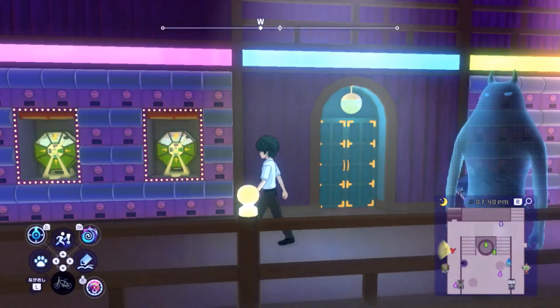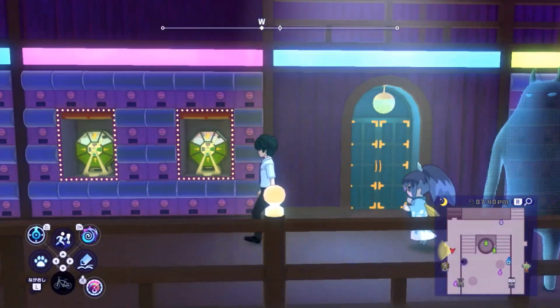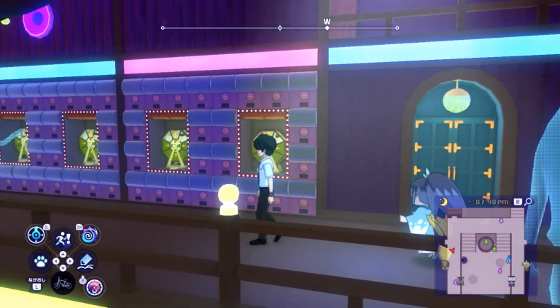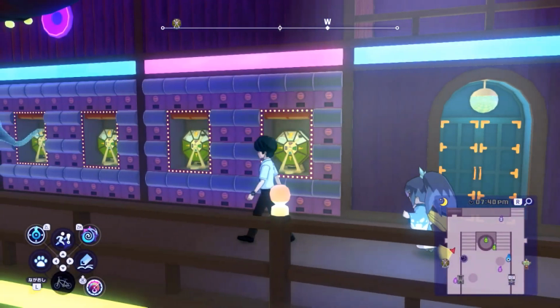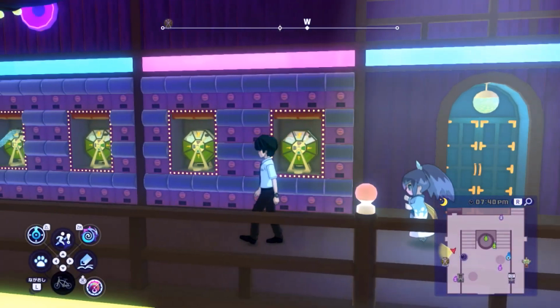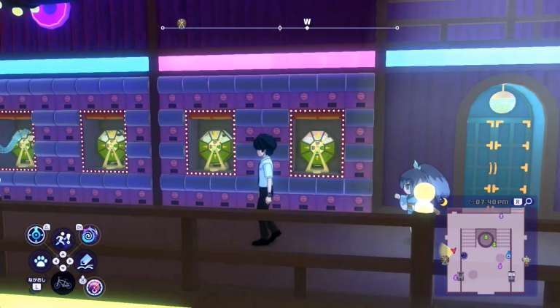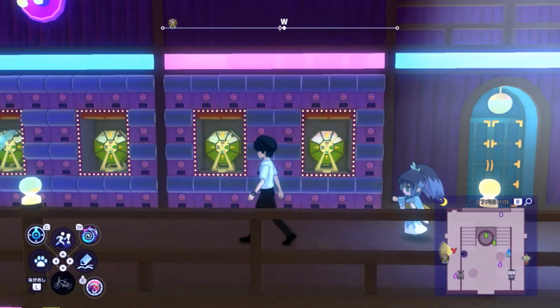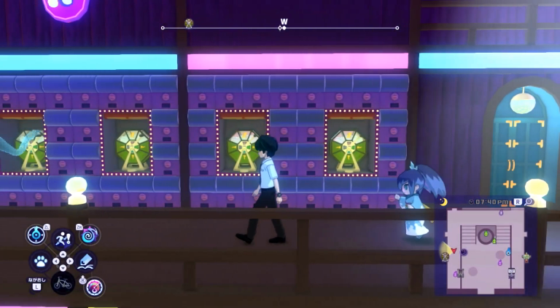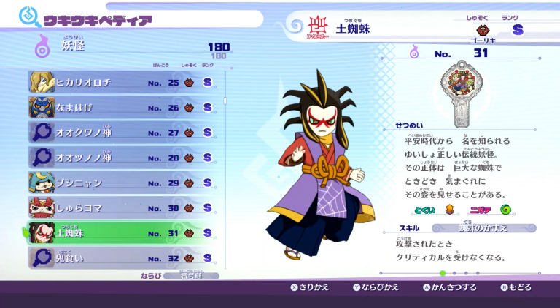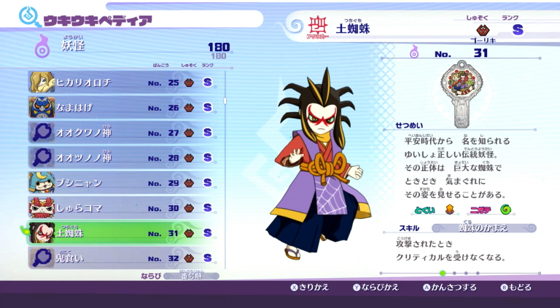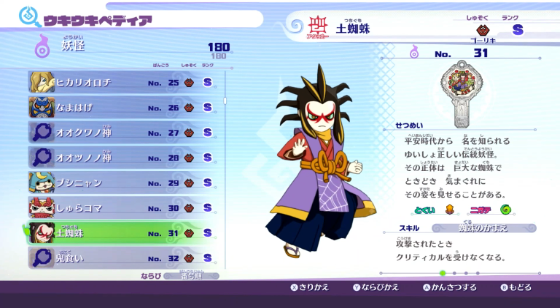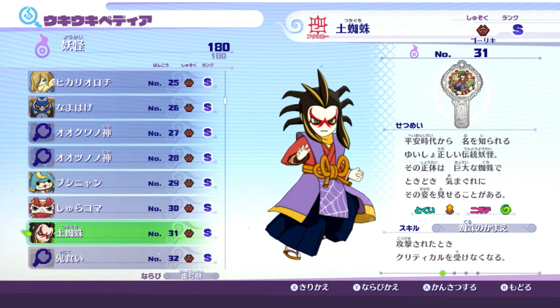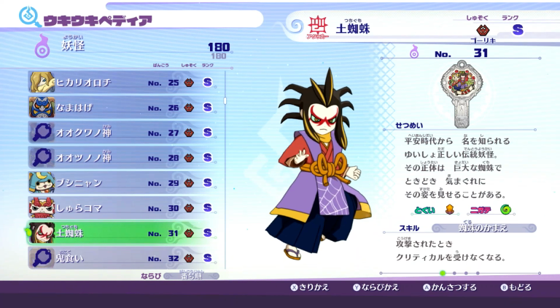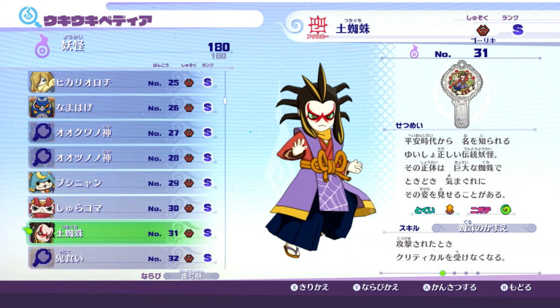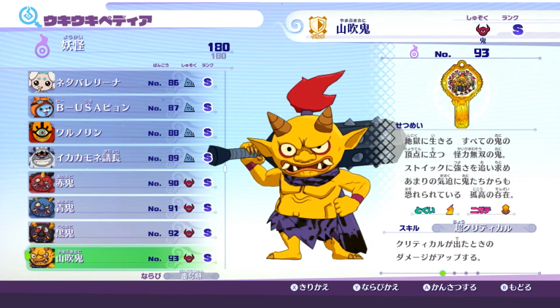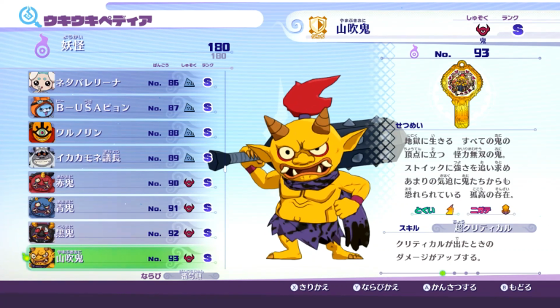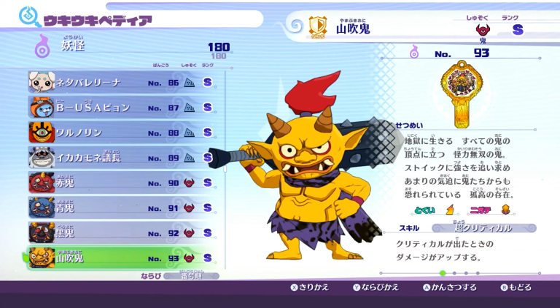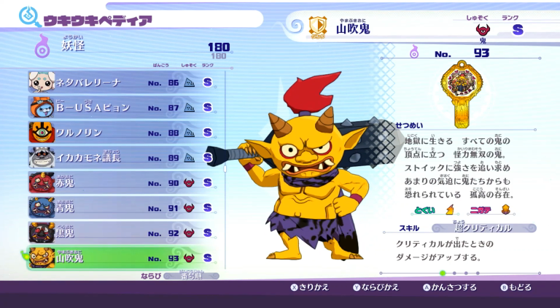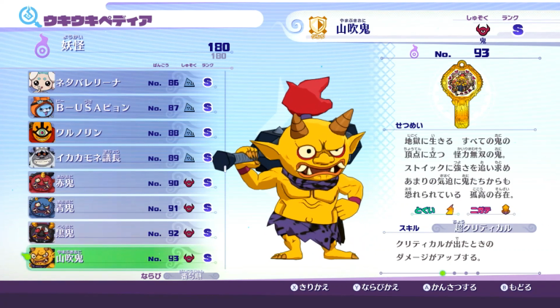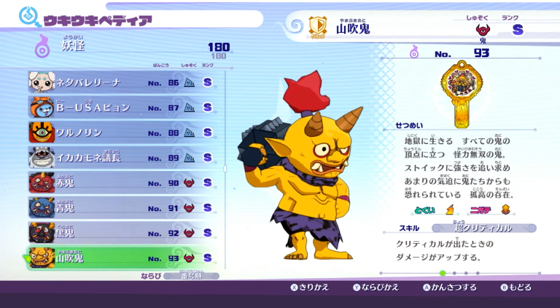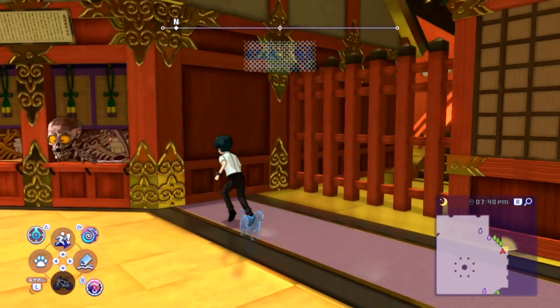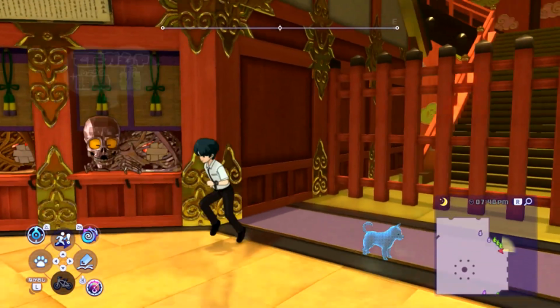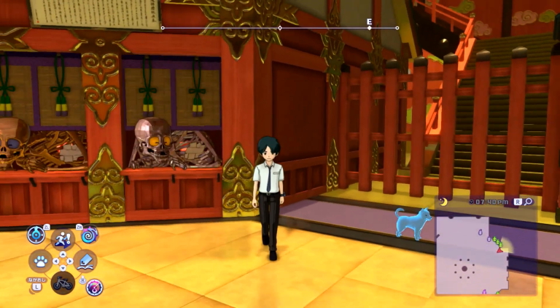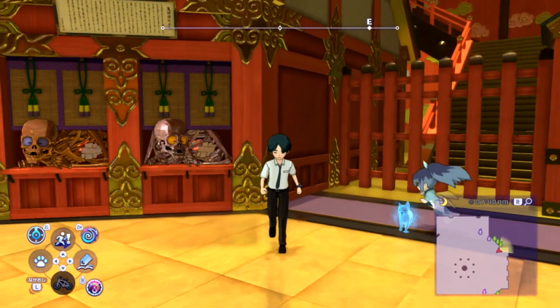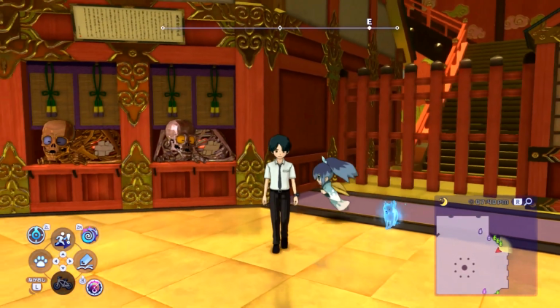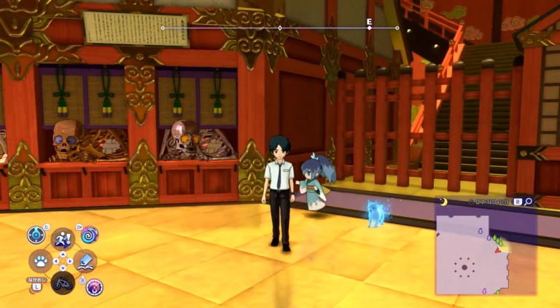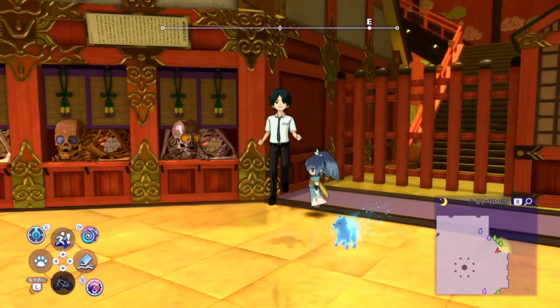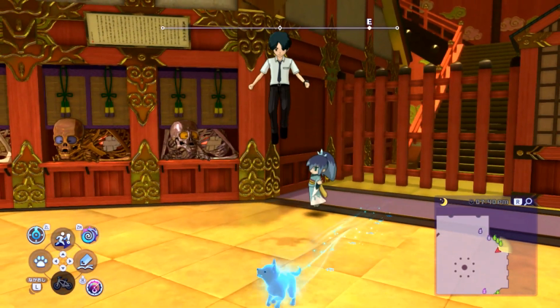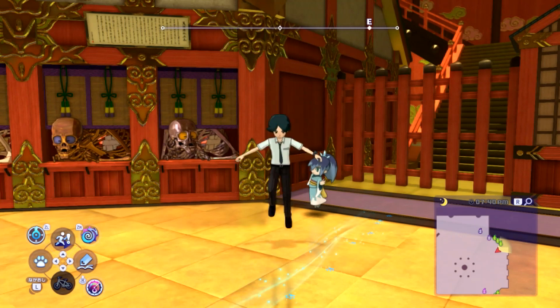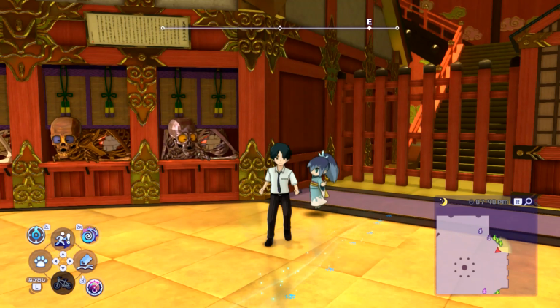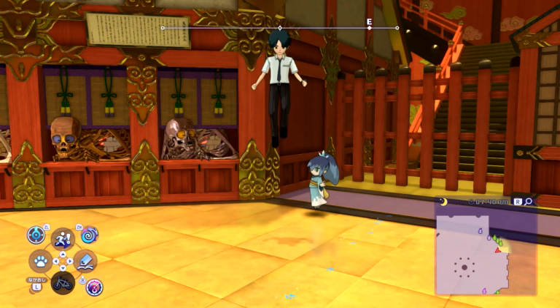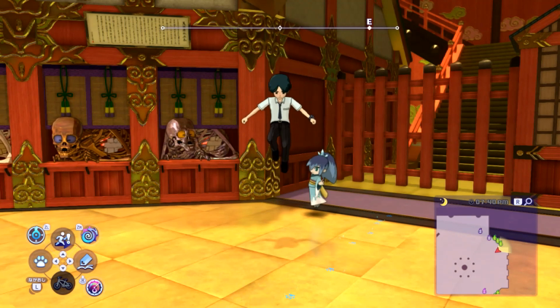Let's start off with the past Crank-A-Kai exclusives. These are Arachnus and Gilgaros. These Yo-Kai can be found in the Glitzy Bones skeleton area, however they can't drop coin there.